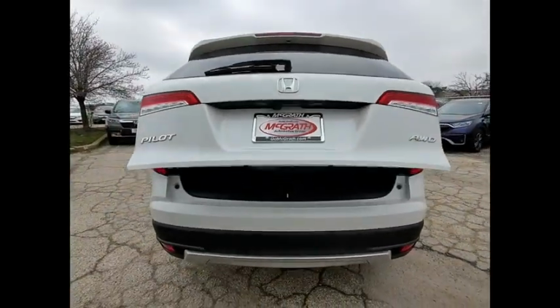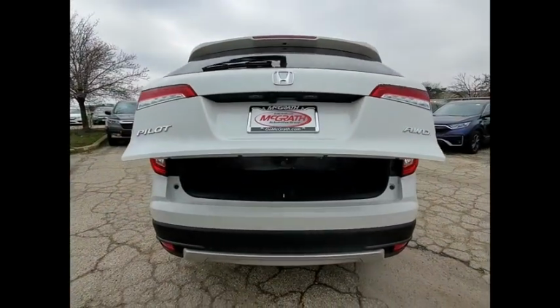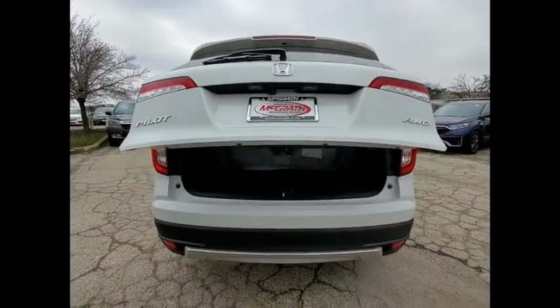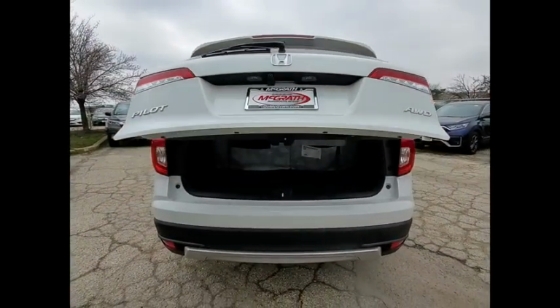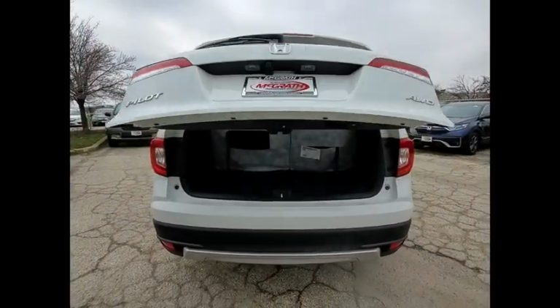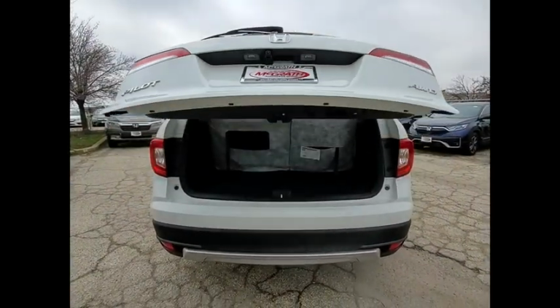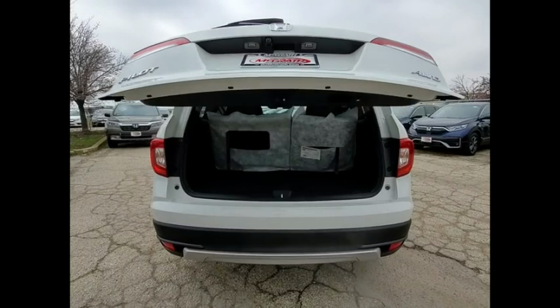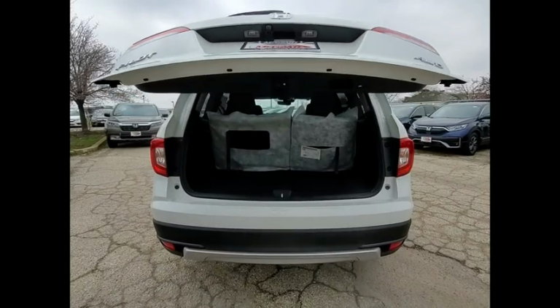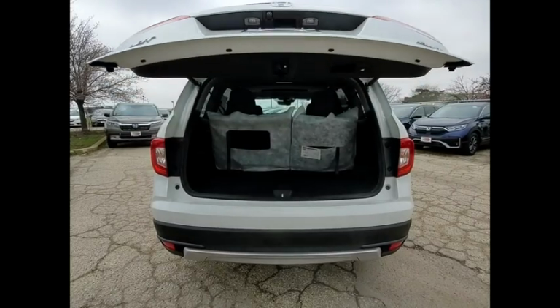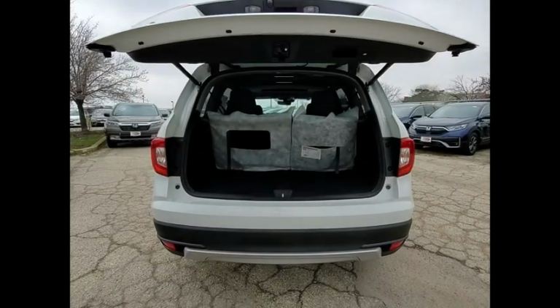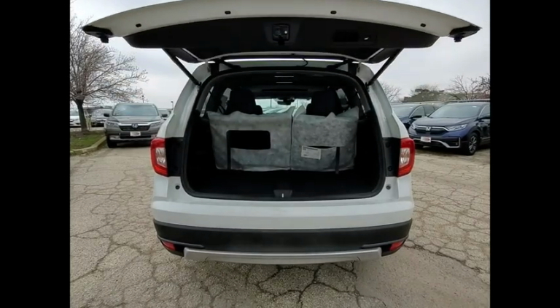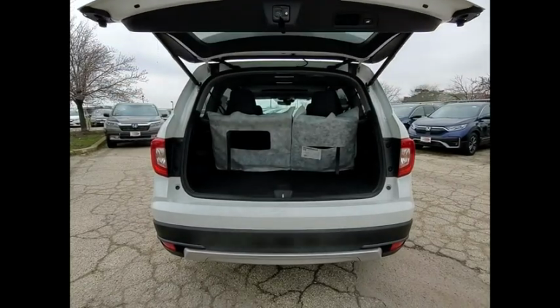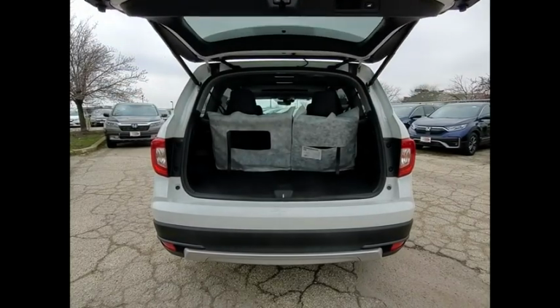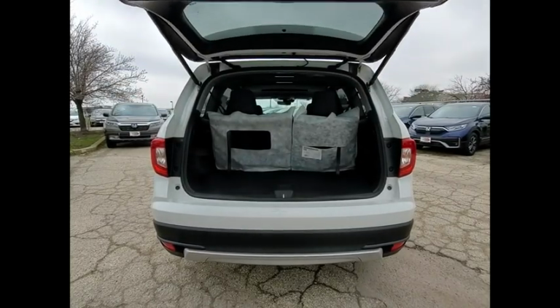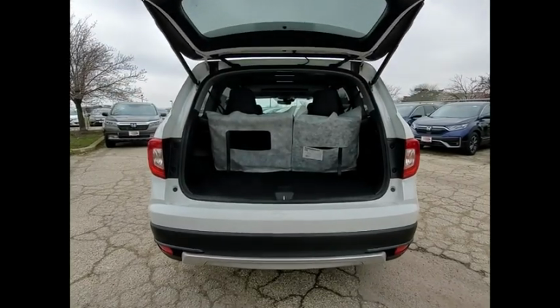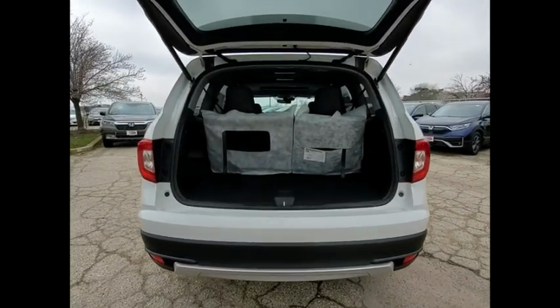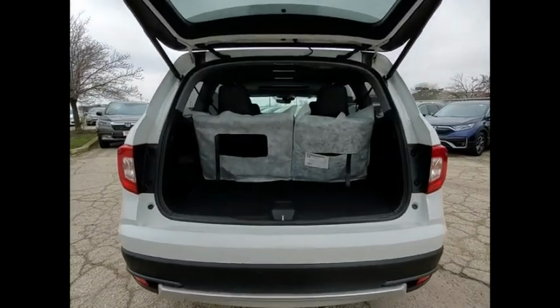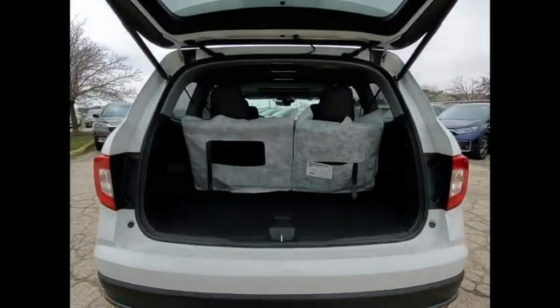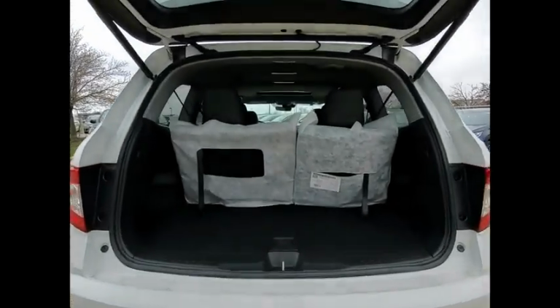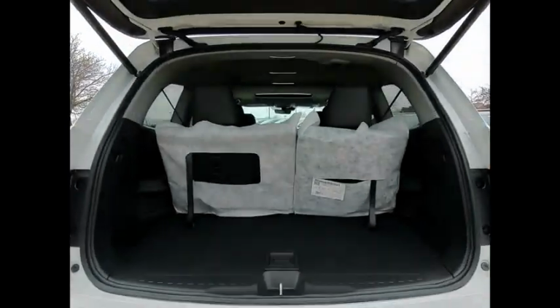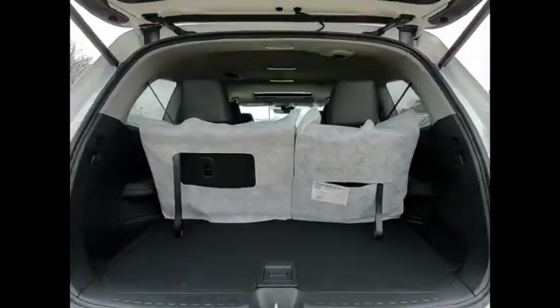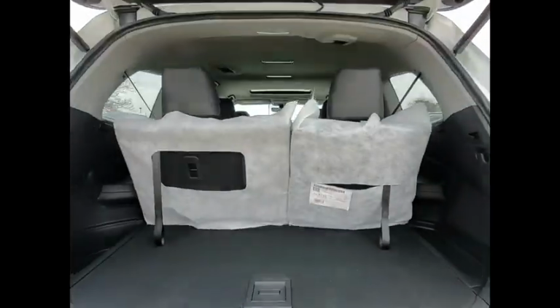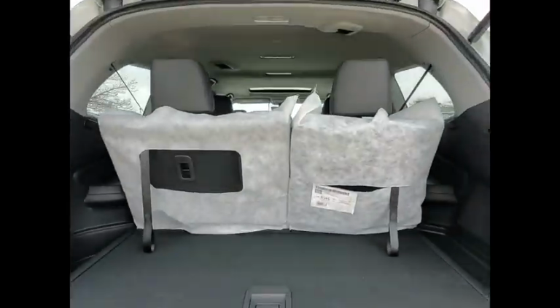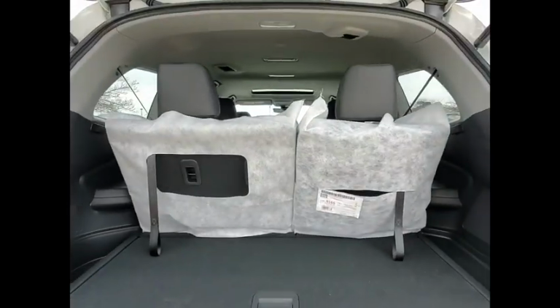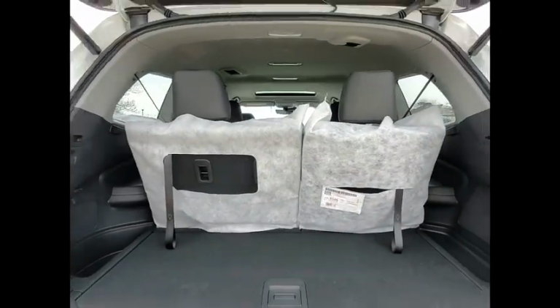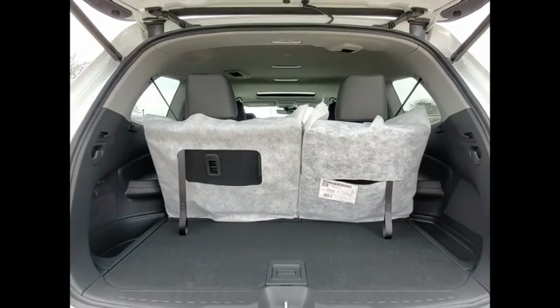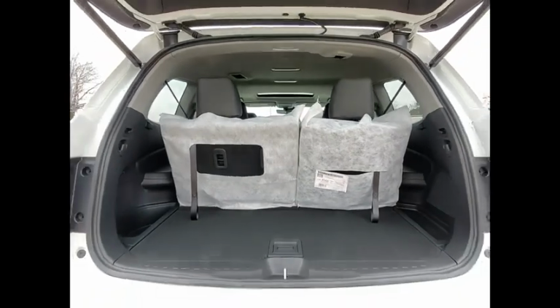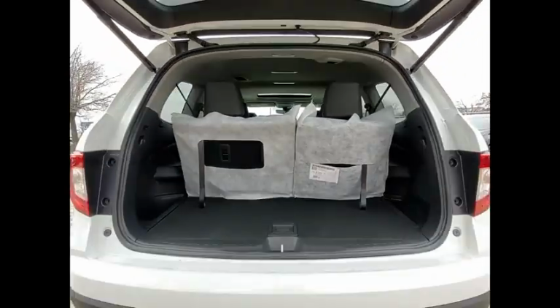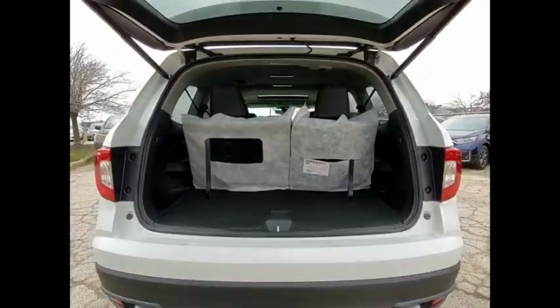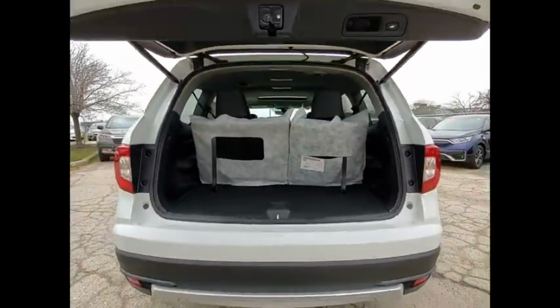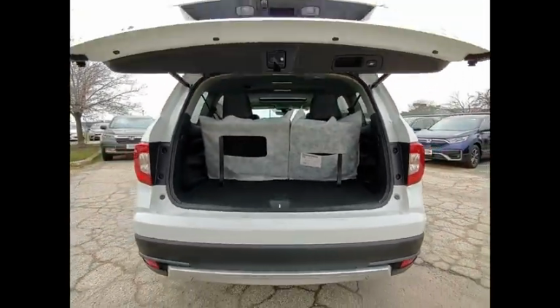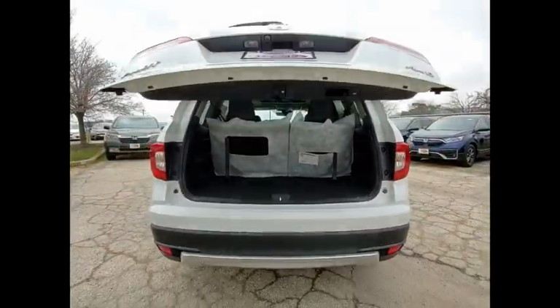Power lift gate. Brake assist. Traction control. Stability control. This beauty will make even your house keys jealous. Drive it today.